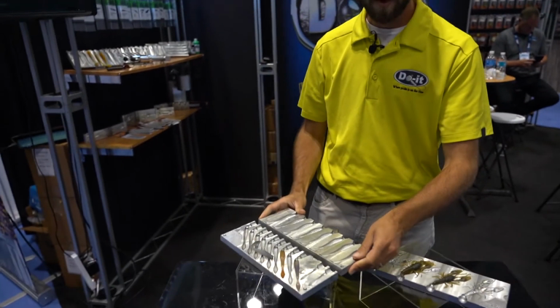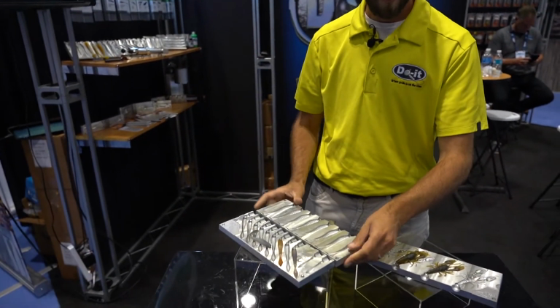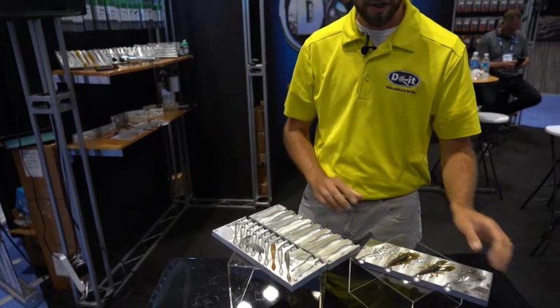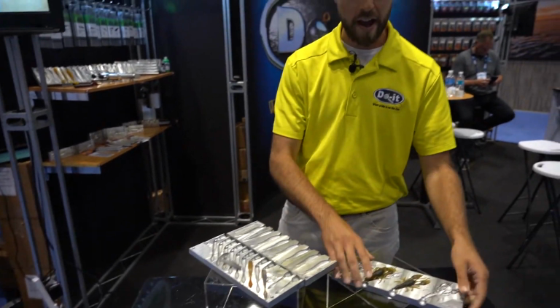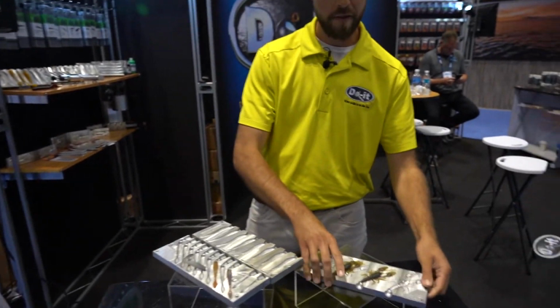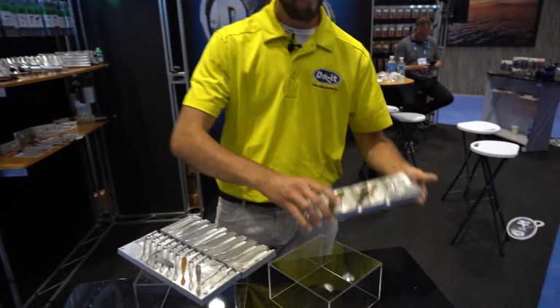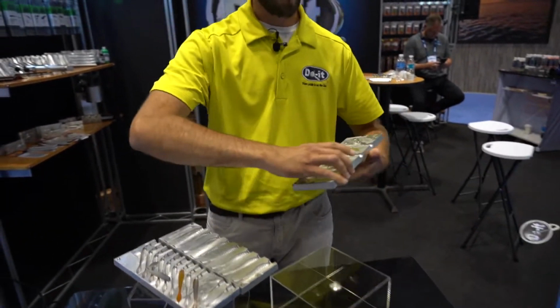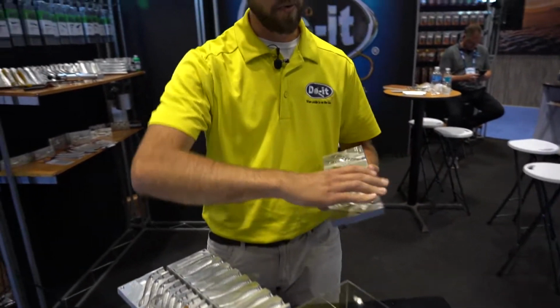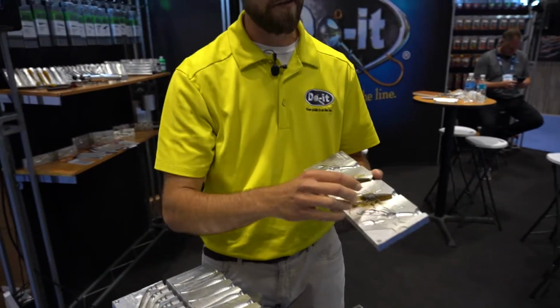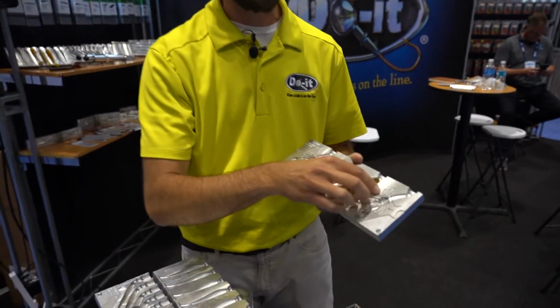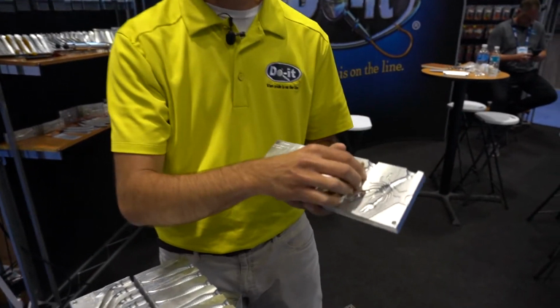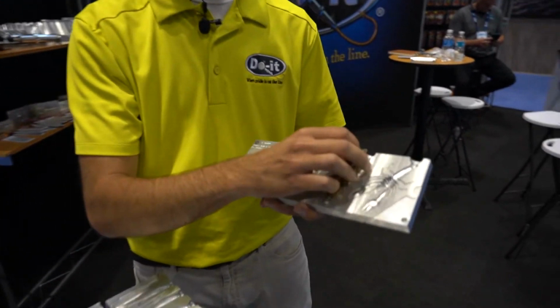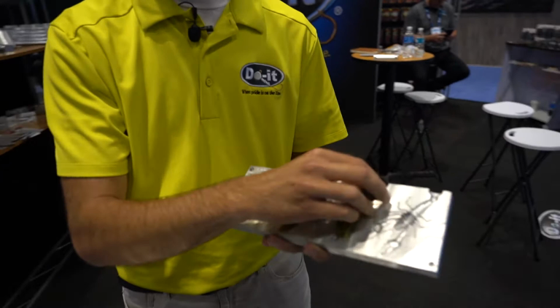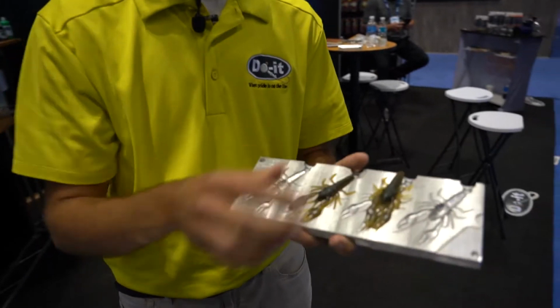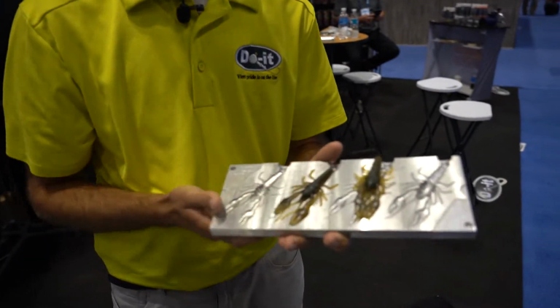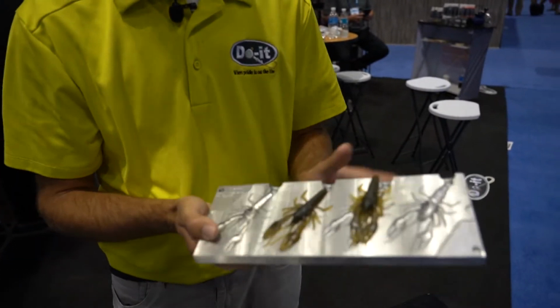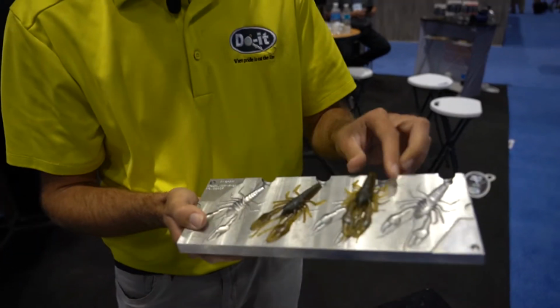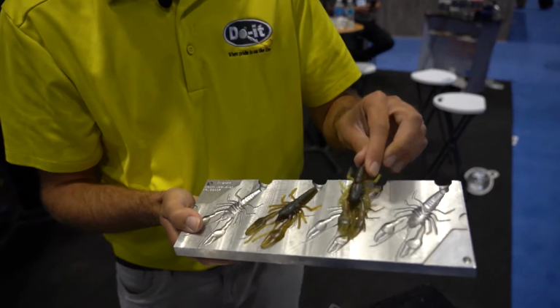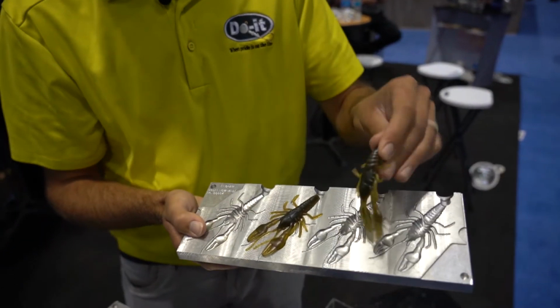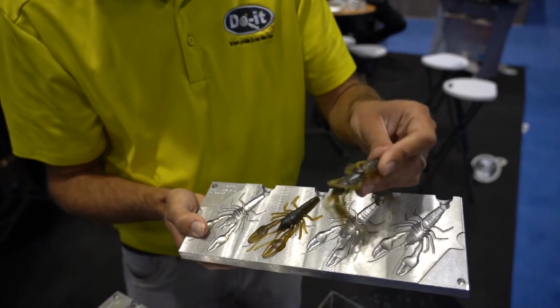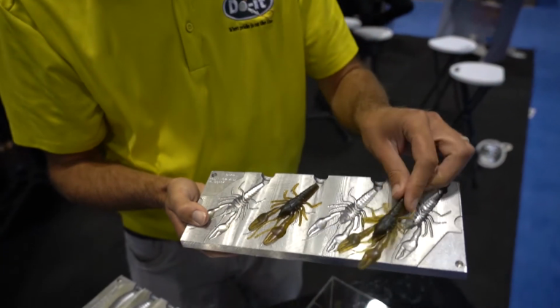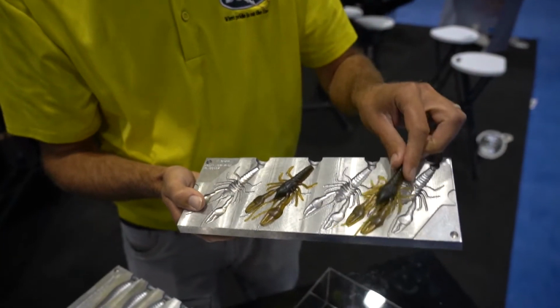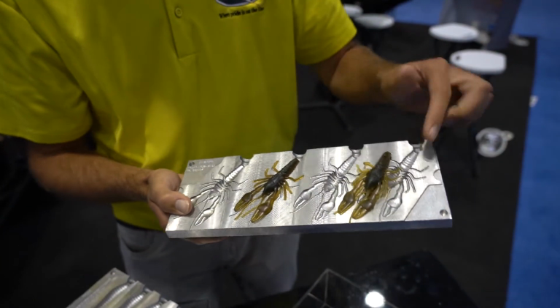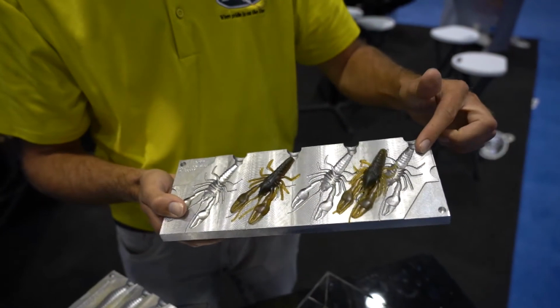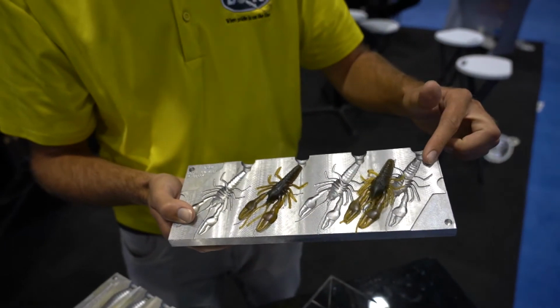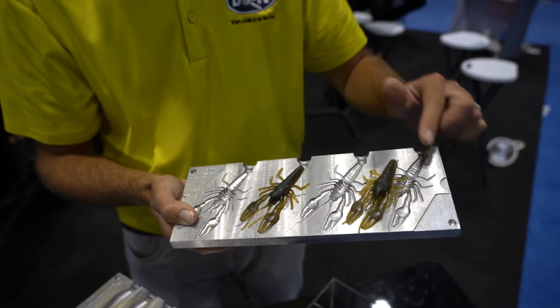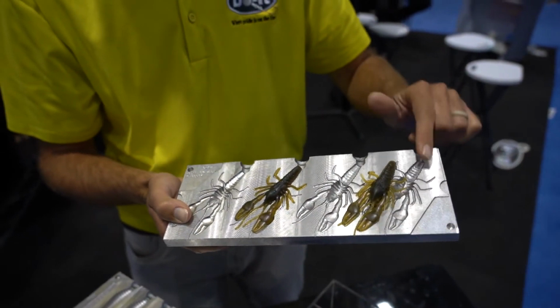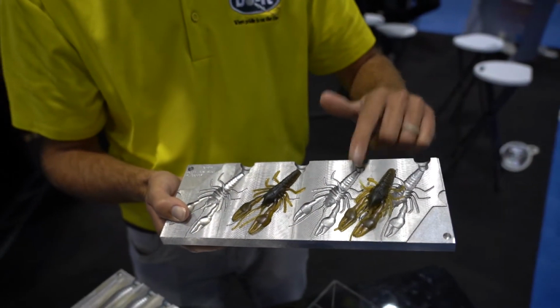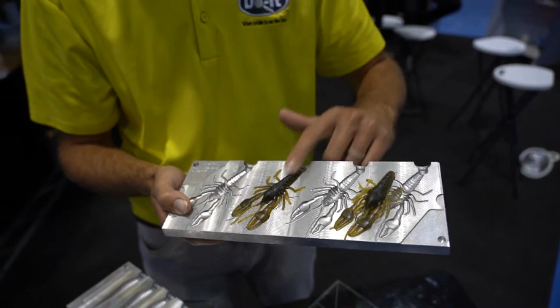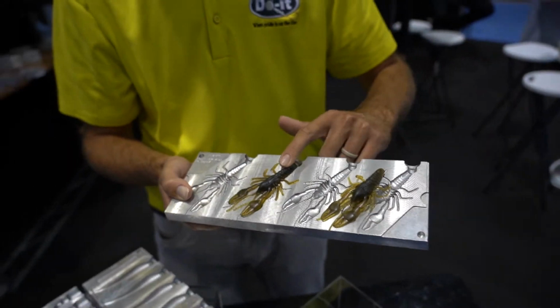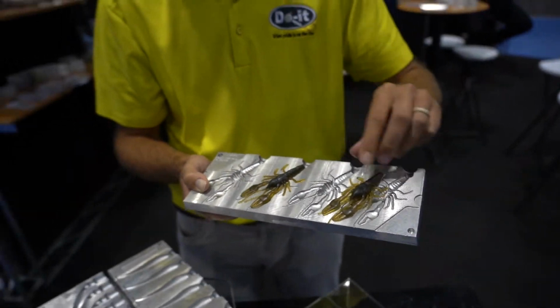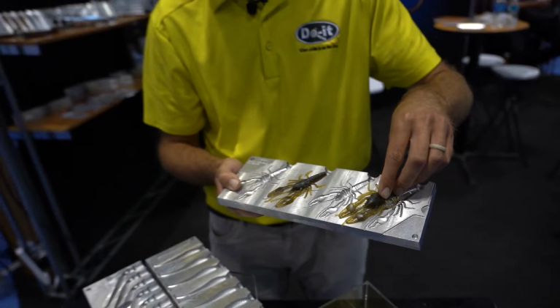Also have the 3.5 inch iCraw — ultra realistic crawfish pattern, four cavities, also single top injection.